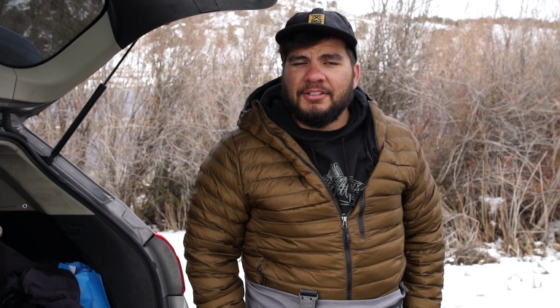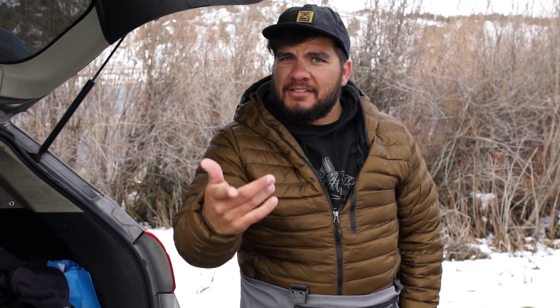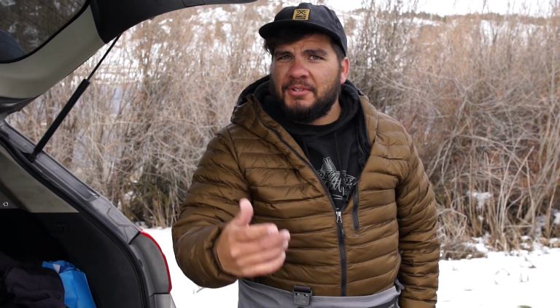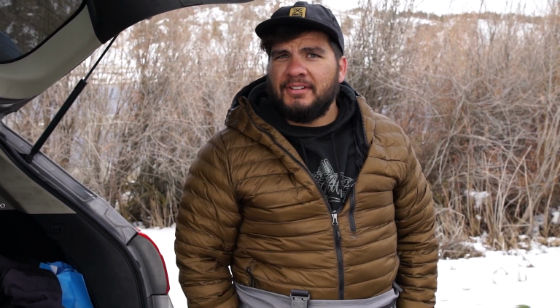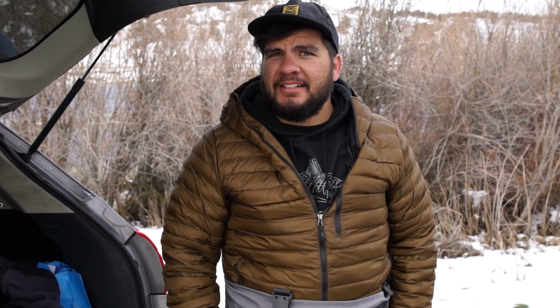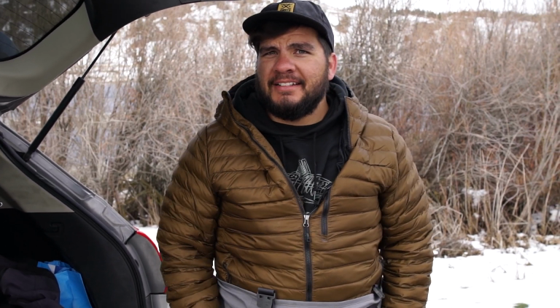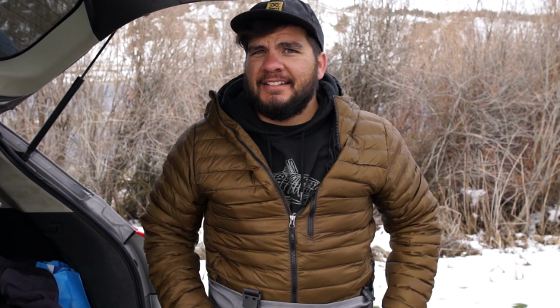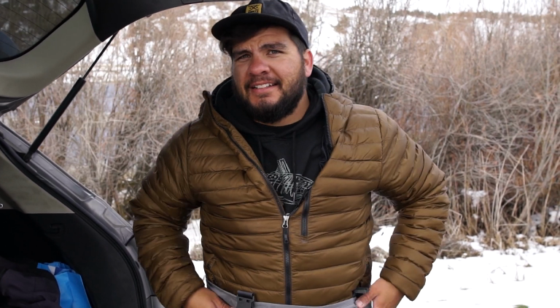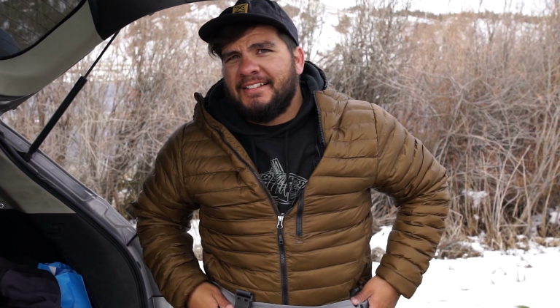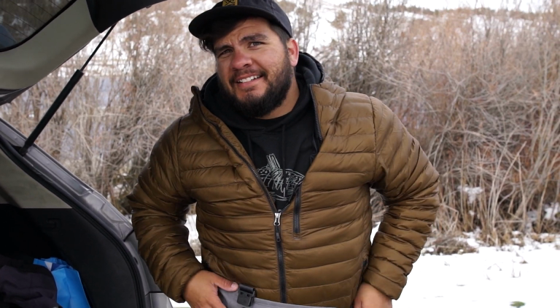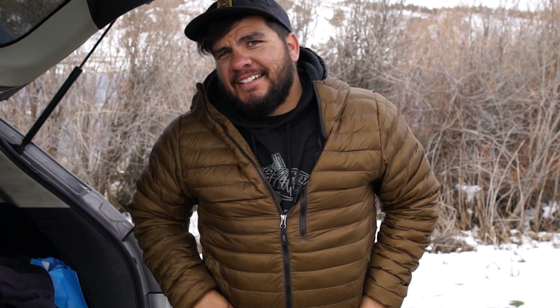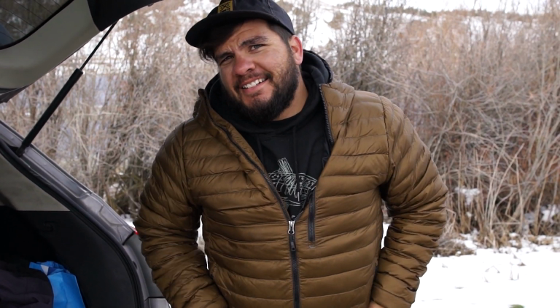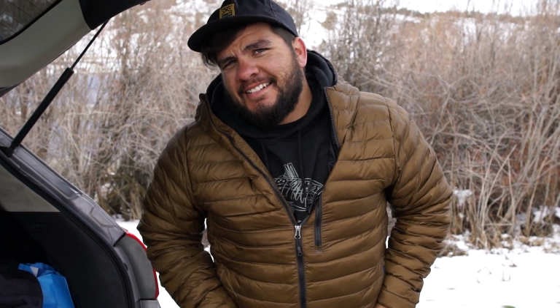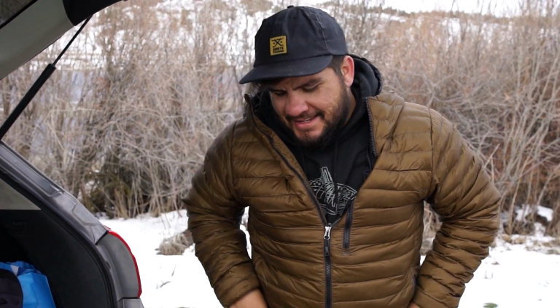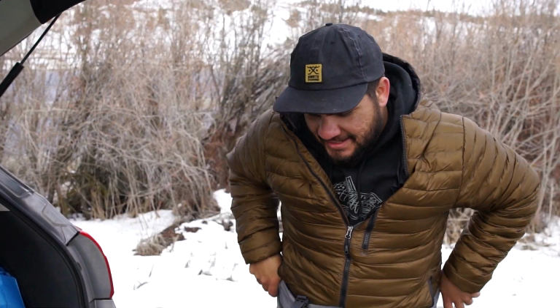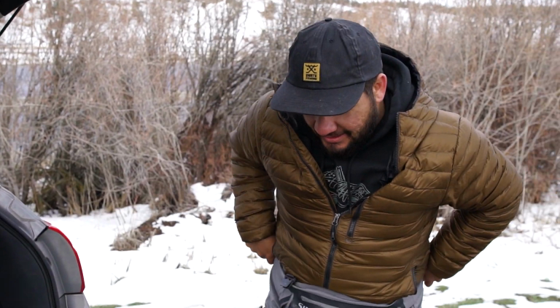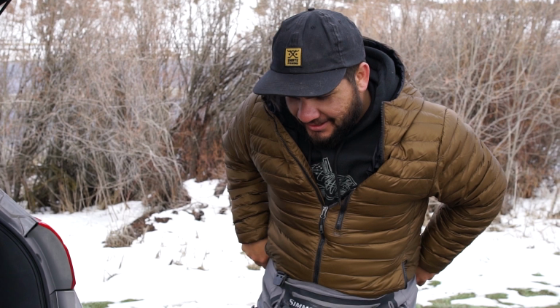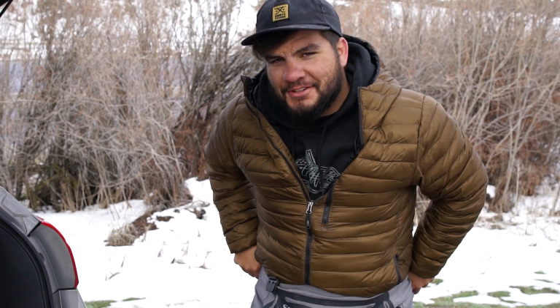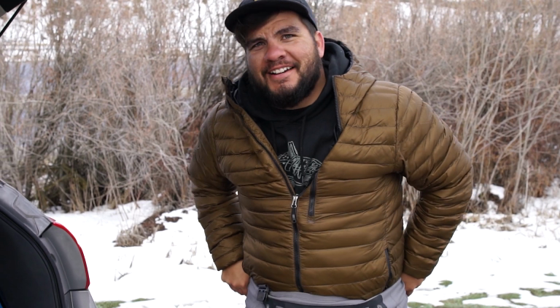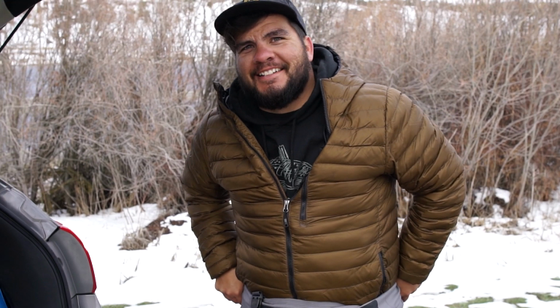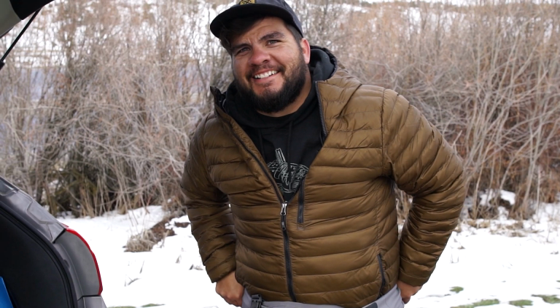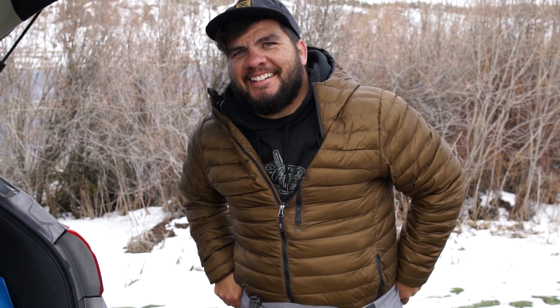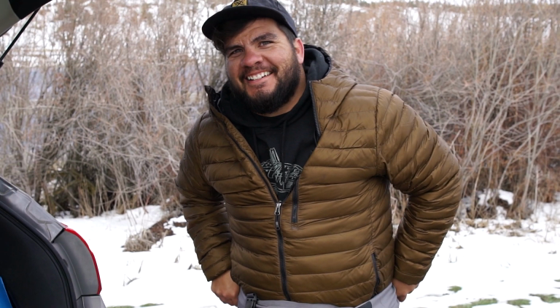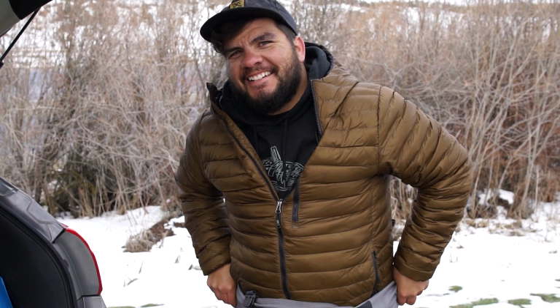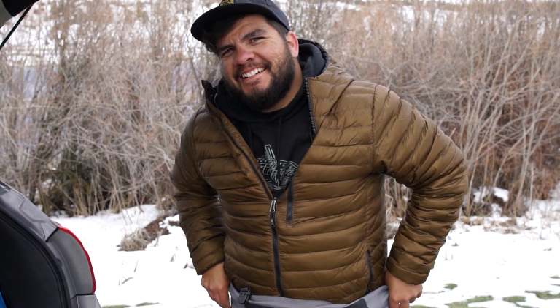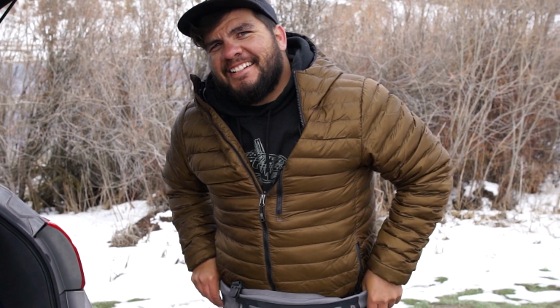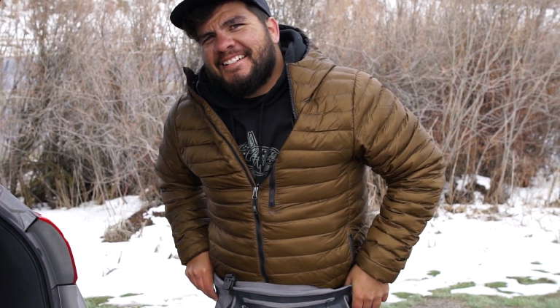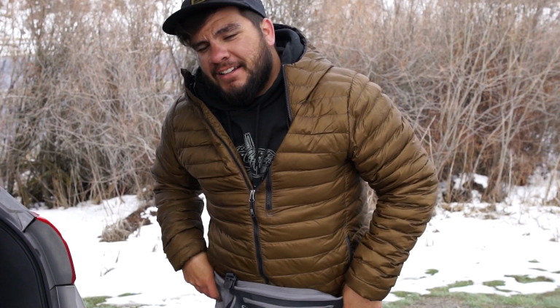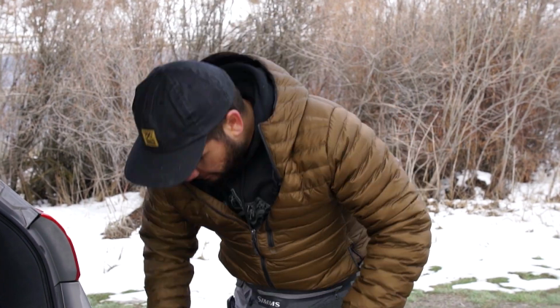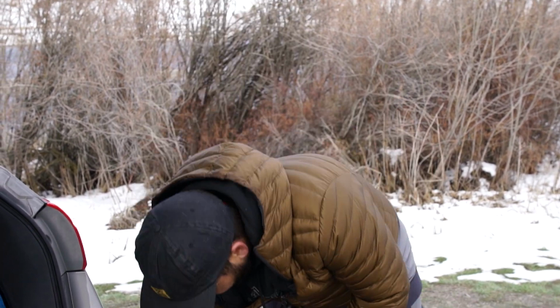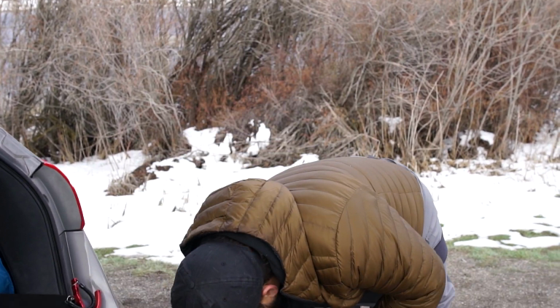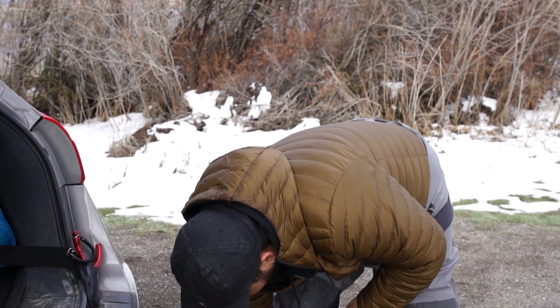You caught some though, right? Caught a few. On dries? Yeah. It's 9:45 so get your waders on — we gotta go to work.